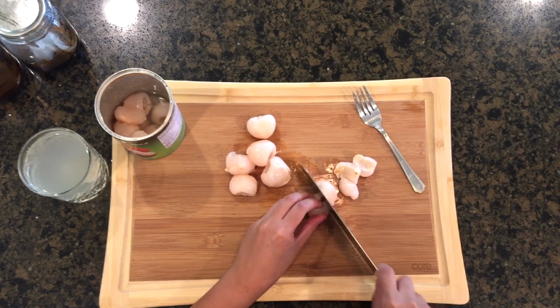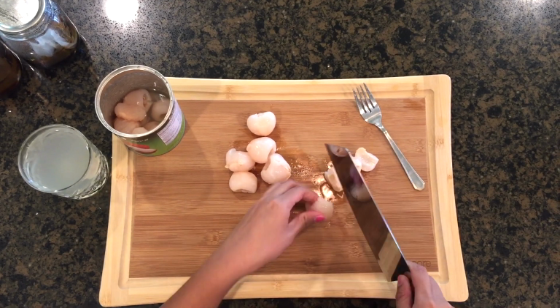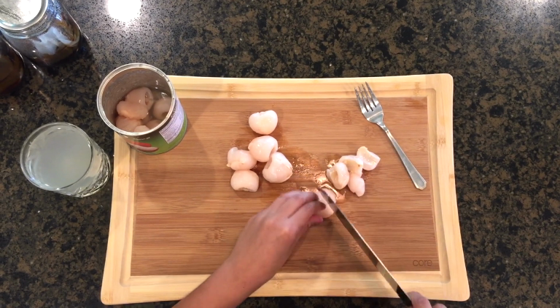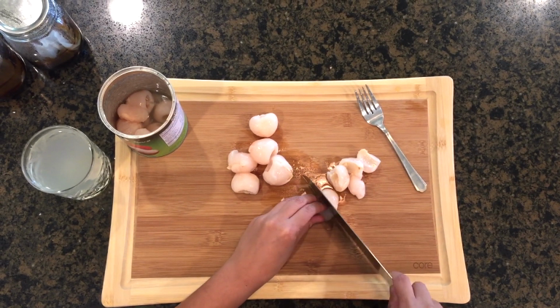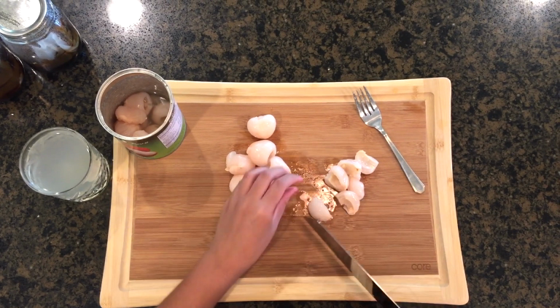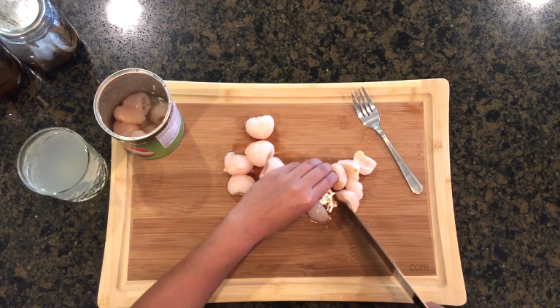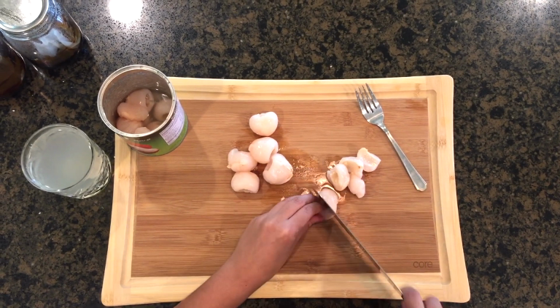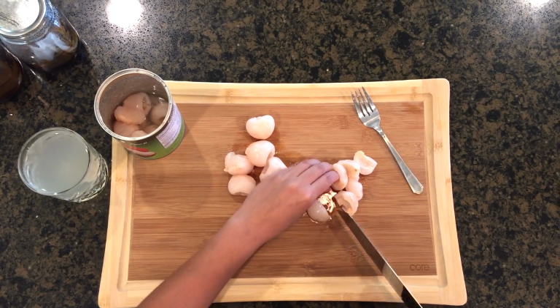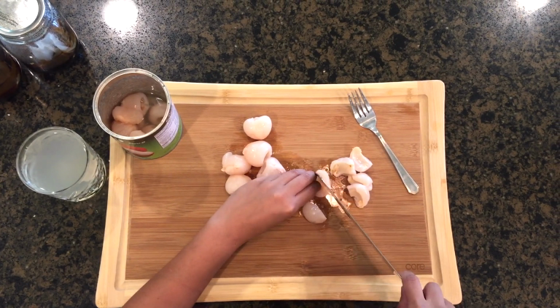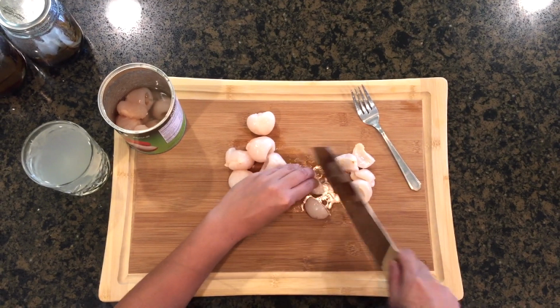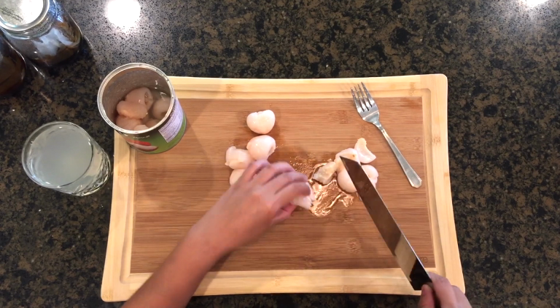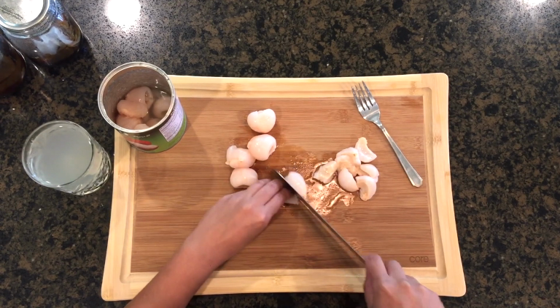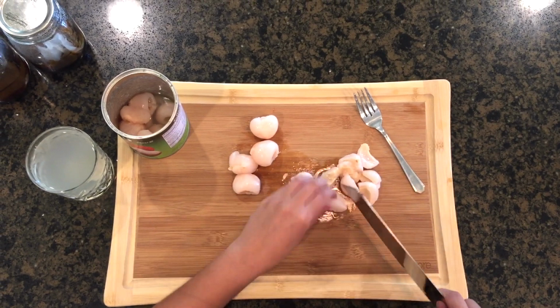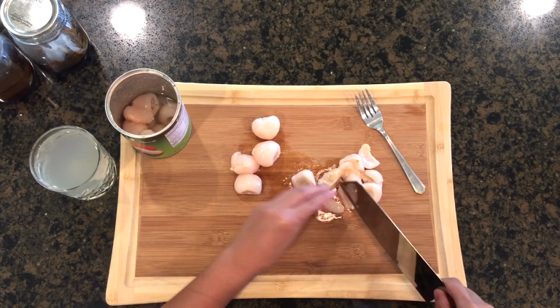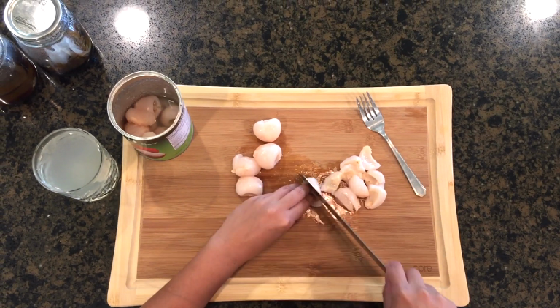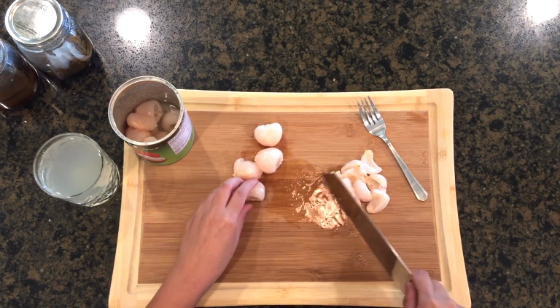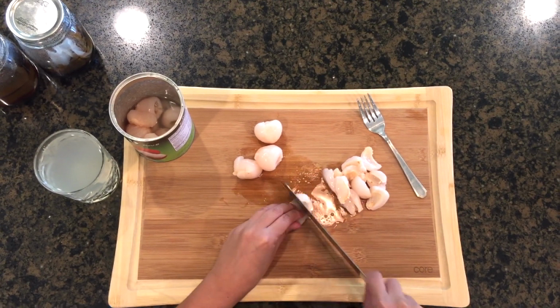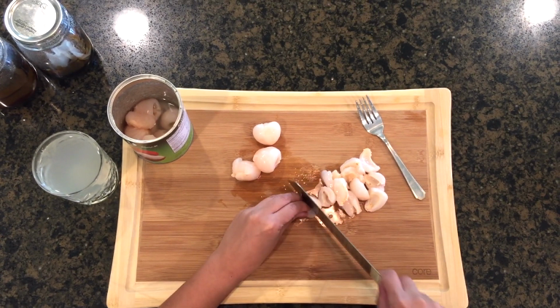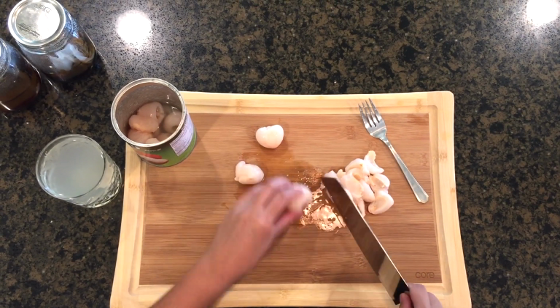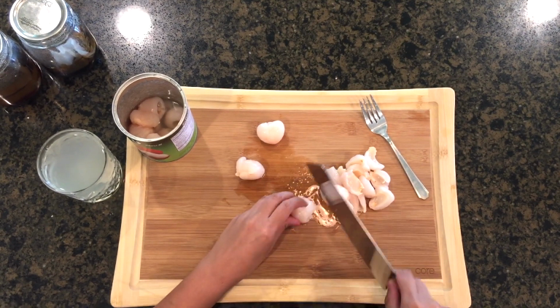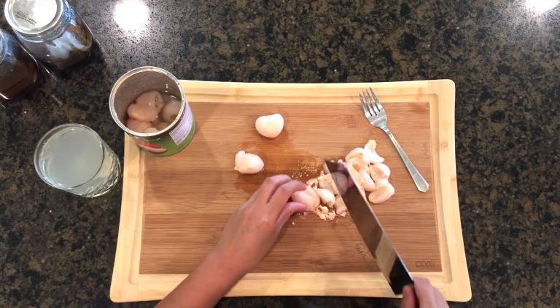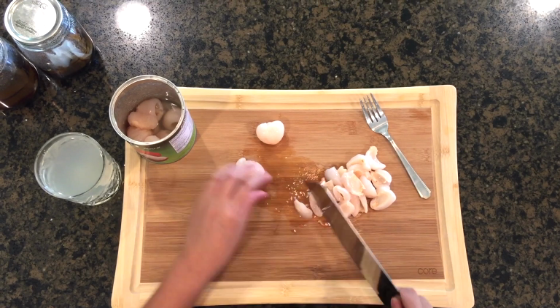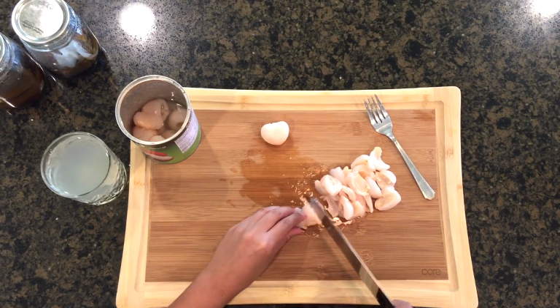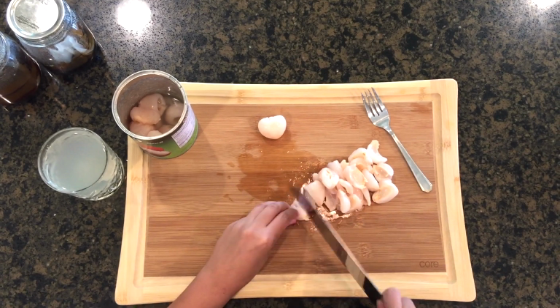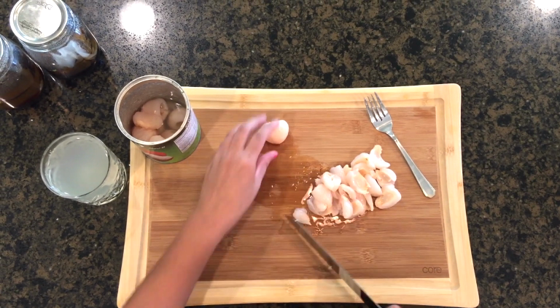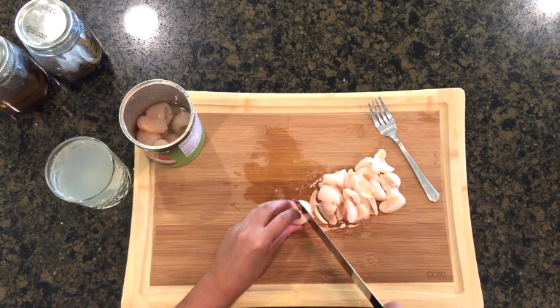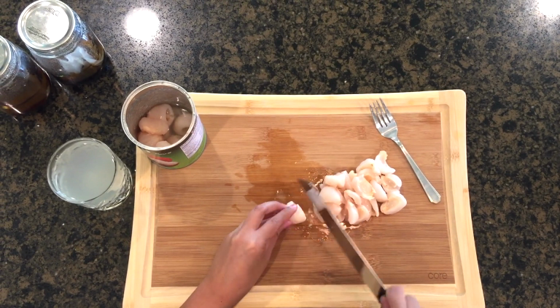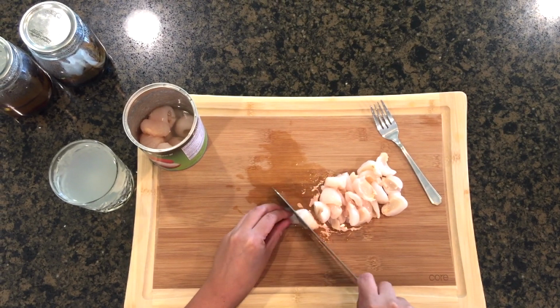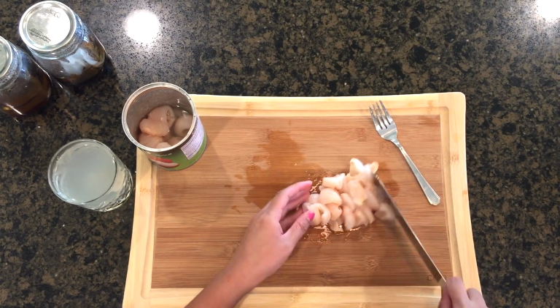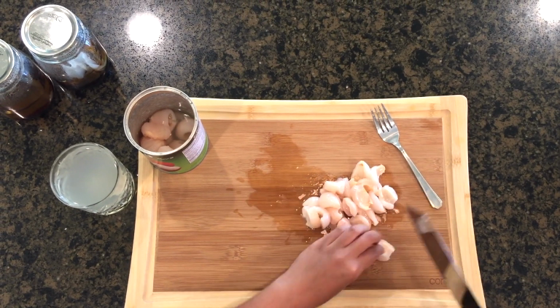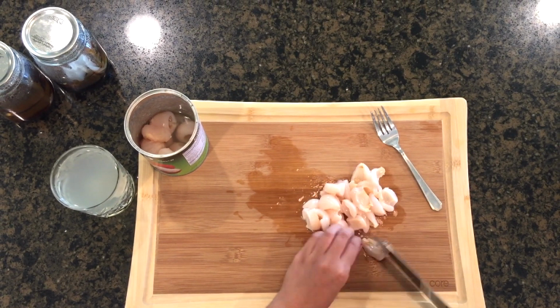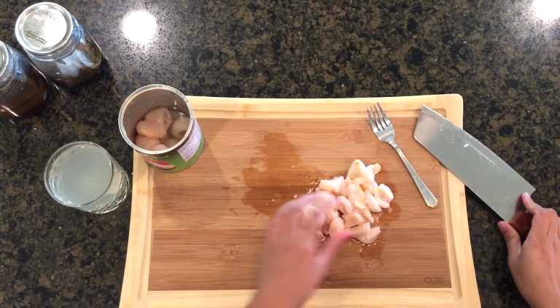One thing you'll learn about me is that I'm such a huge fan of lychees and lychee-flavored everything. If you've never had lychees before, they have a nice and sweet flavor and a firm yet delicate texture, which makes for the perfect fruit. Give this video a thumbs up if you're also a fan of lychees like I am.